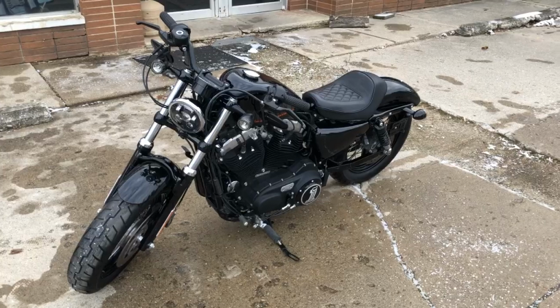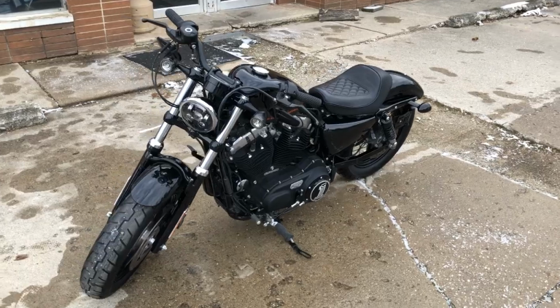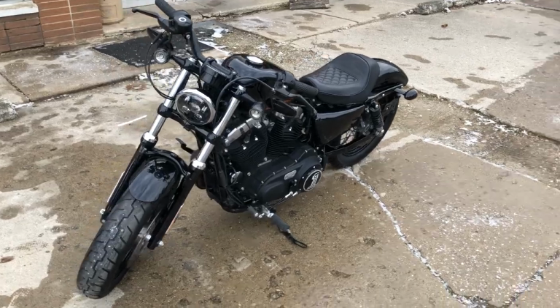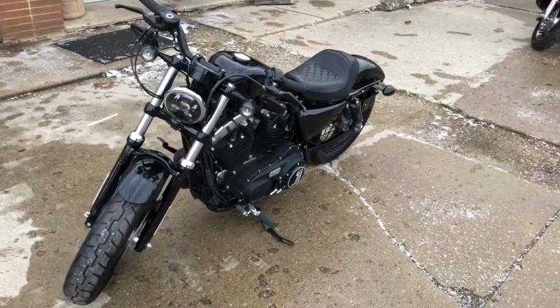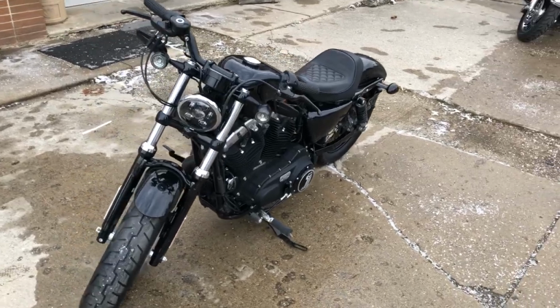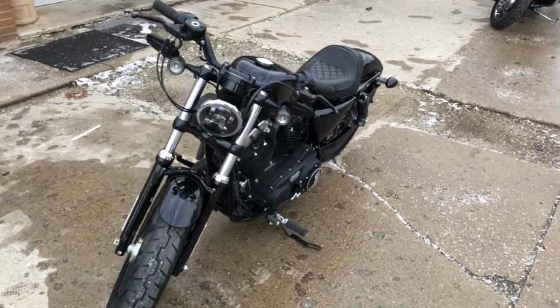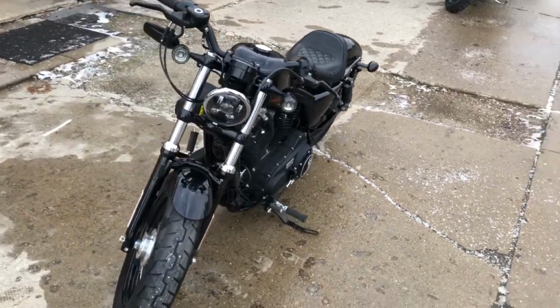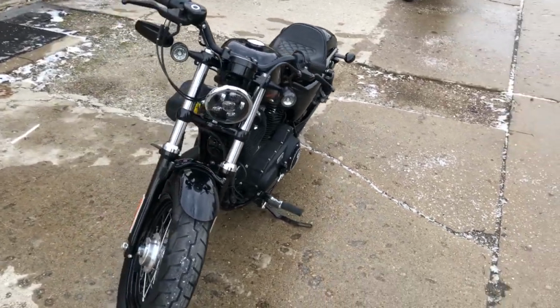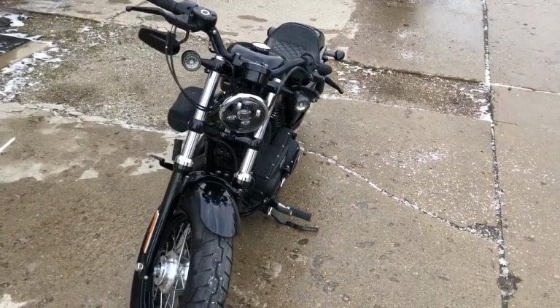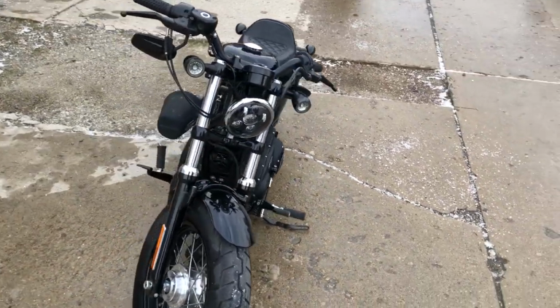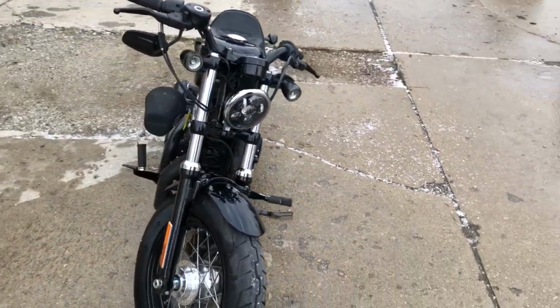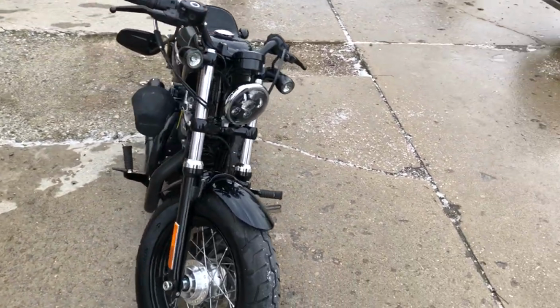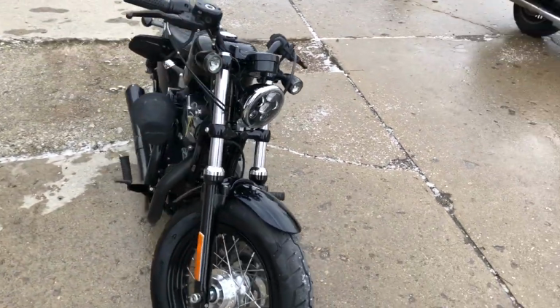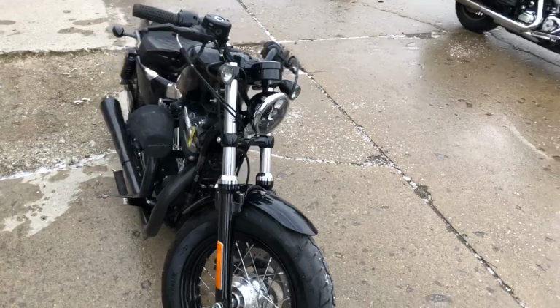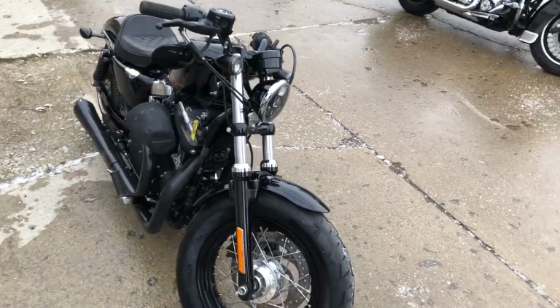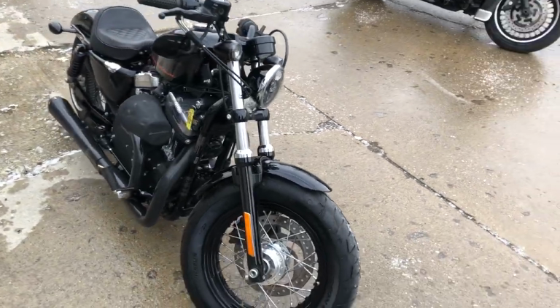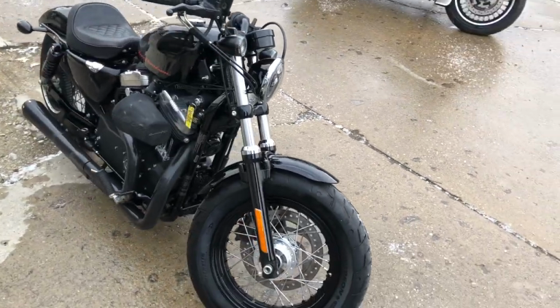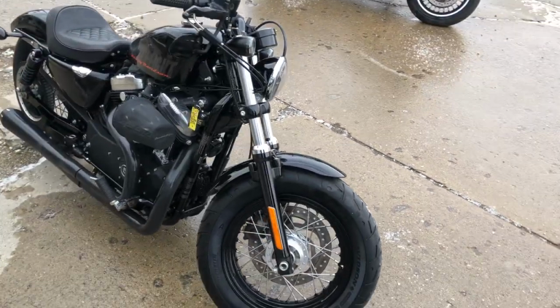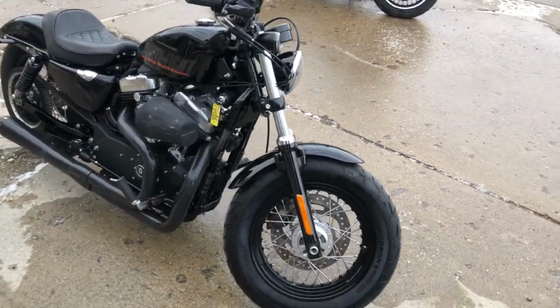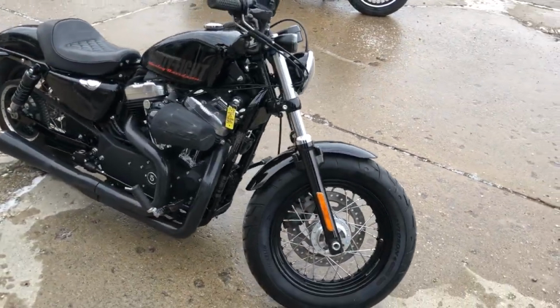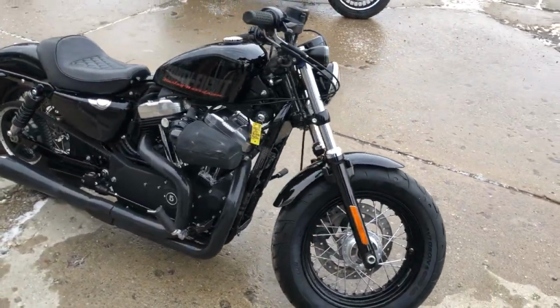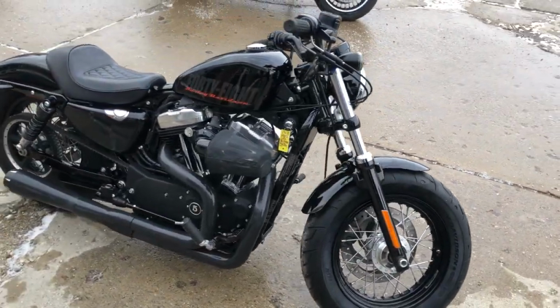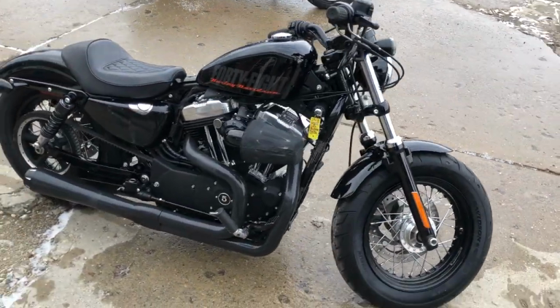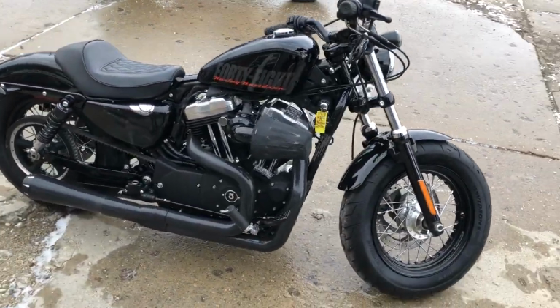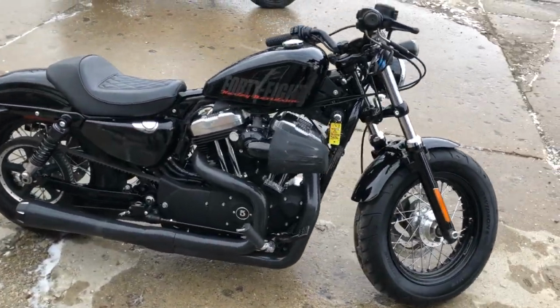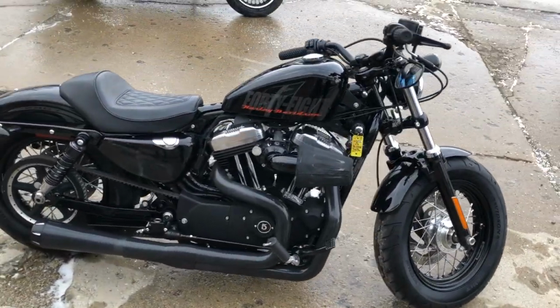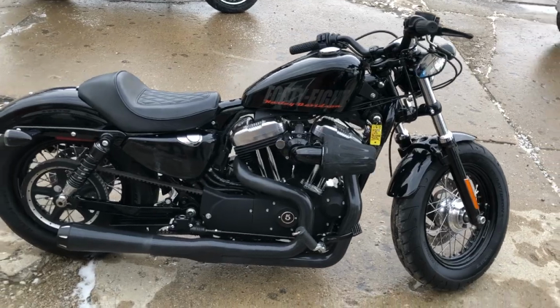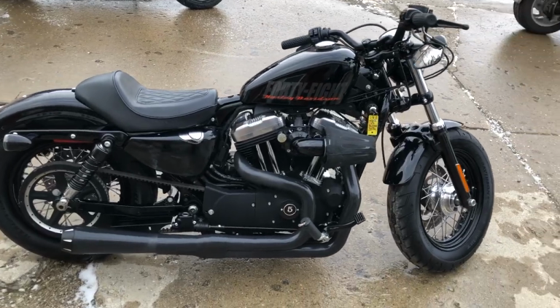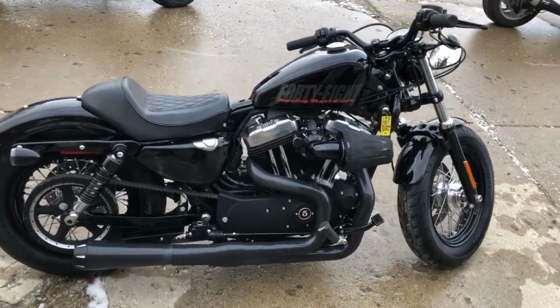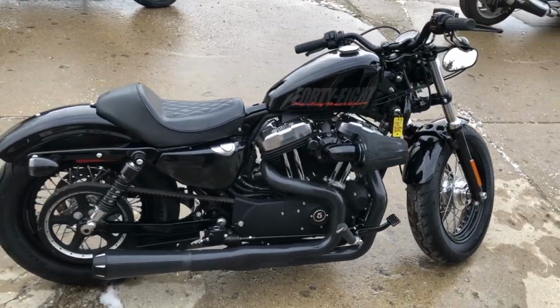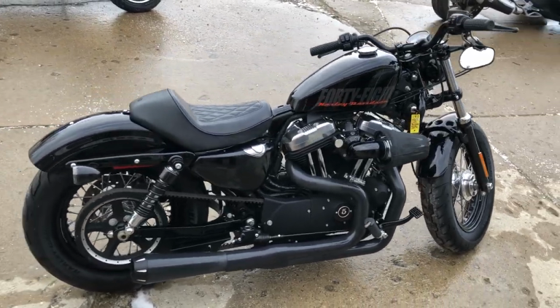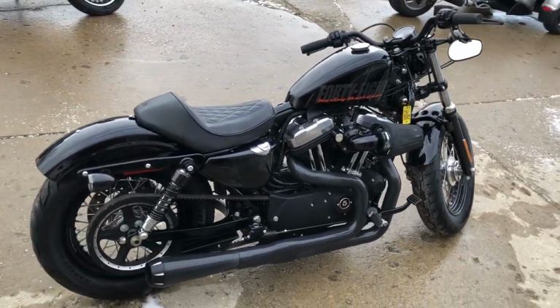Hey guys, approvalpowersports.com here doing some videos on some stuff that just rolled into the showroom. This one, a 2015 Sportster 48X for sale. 11,934 miles. Super clean. All the extras.